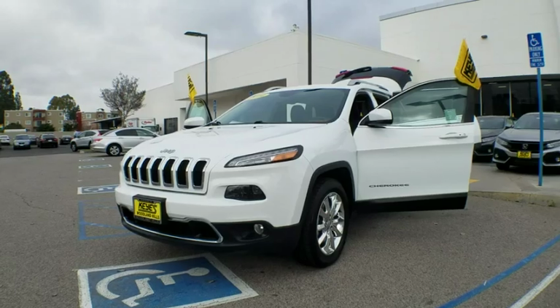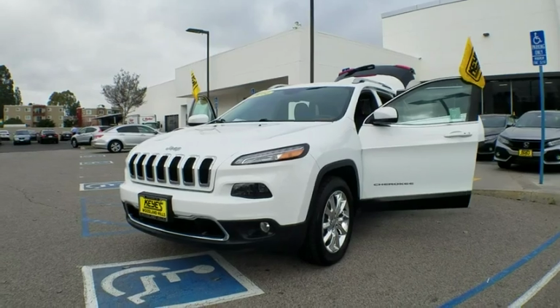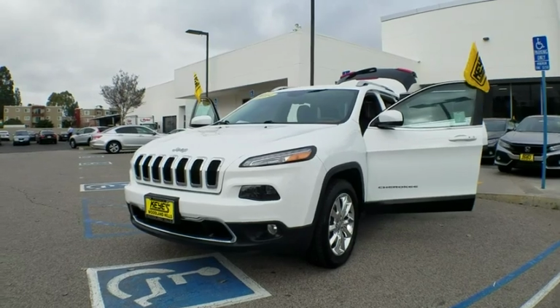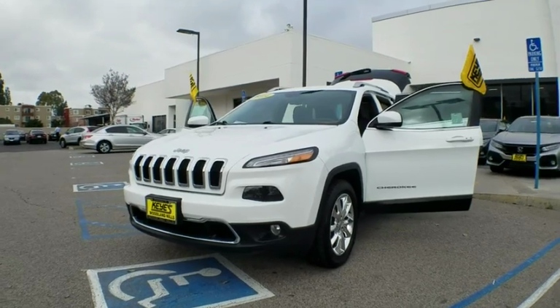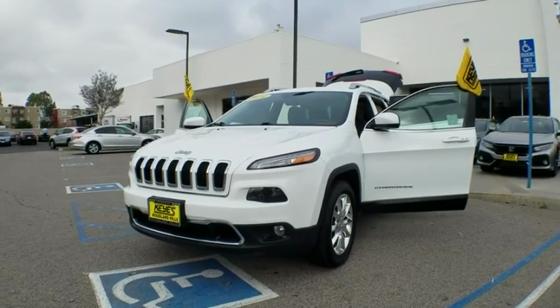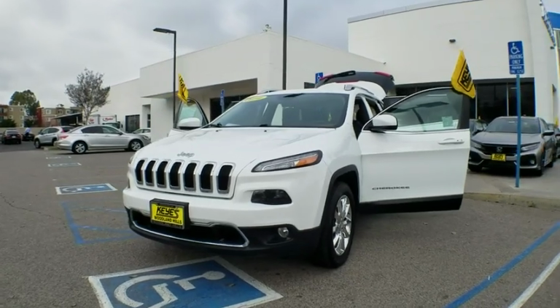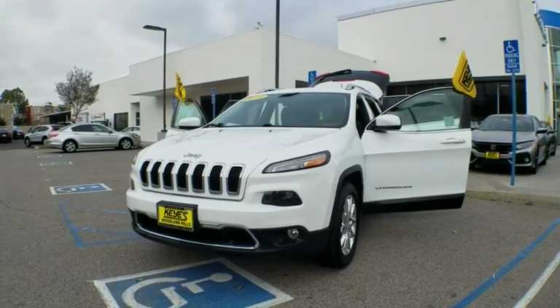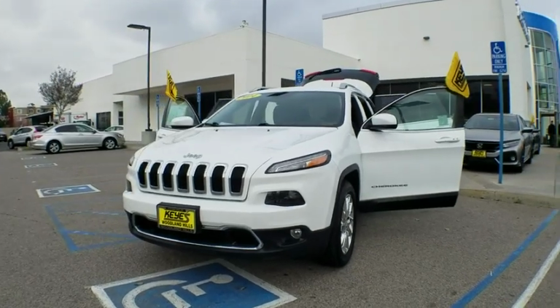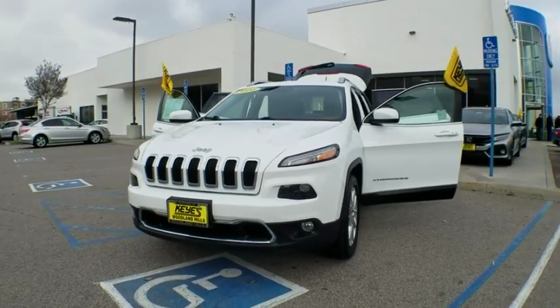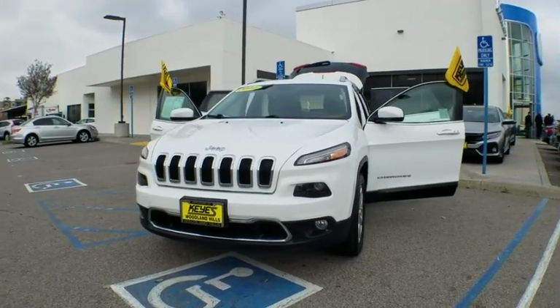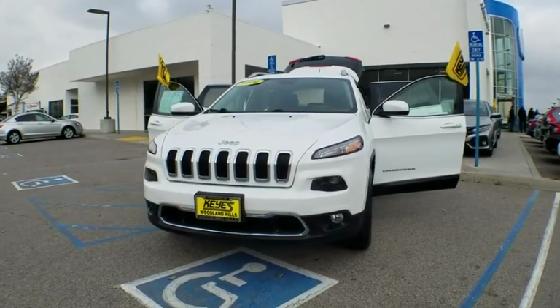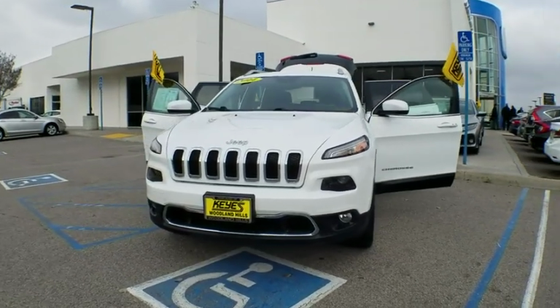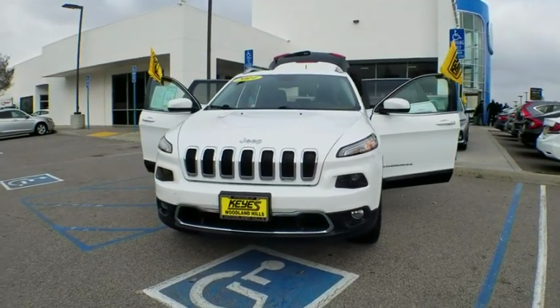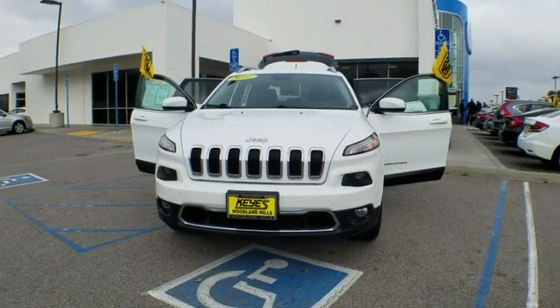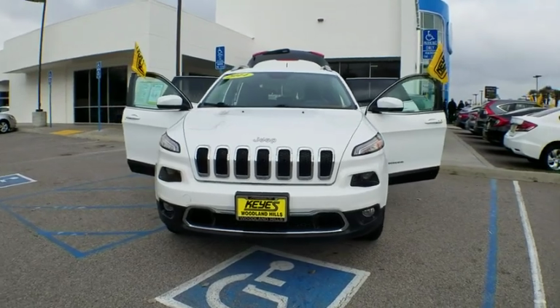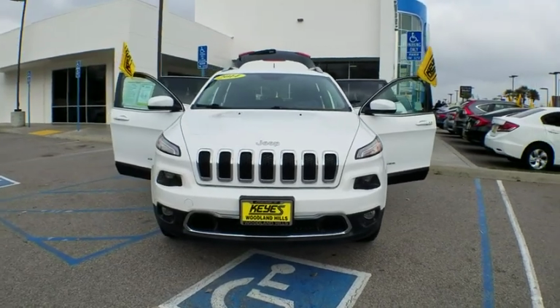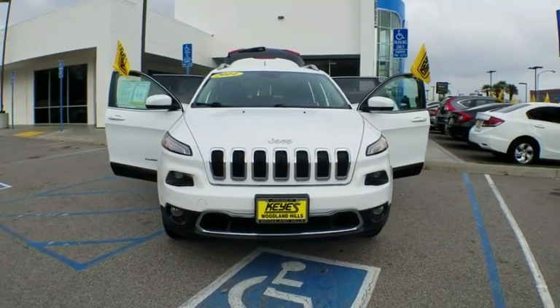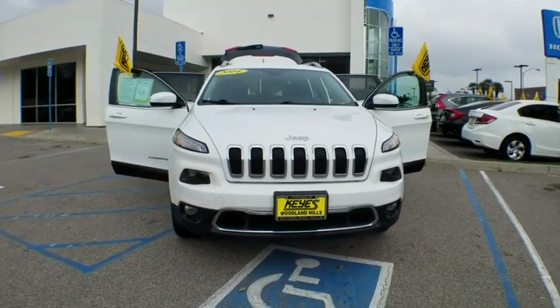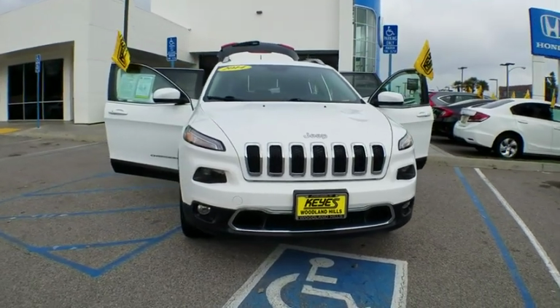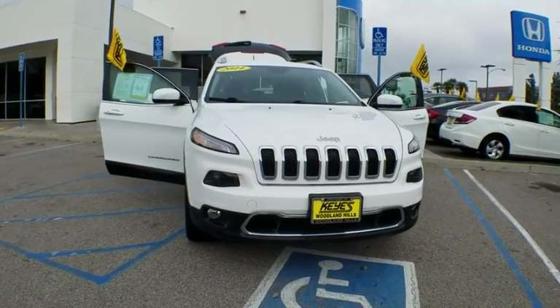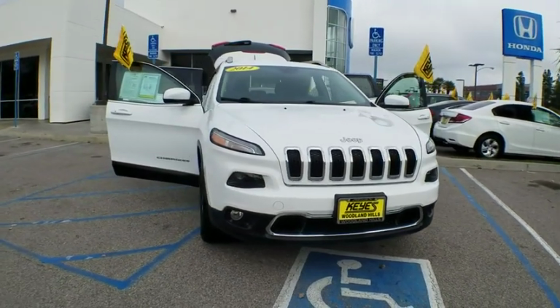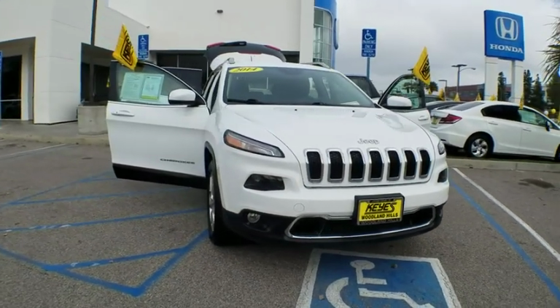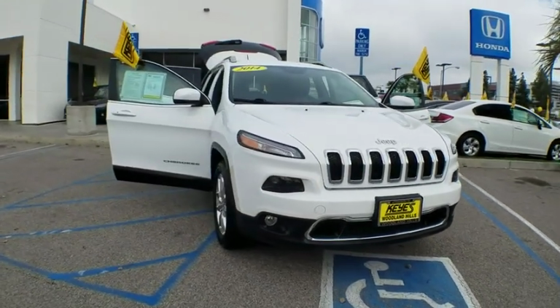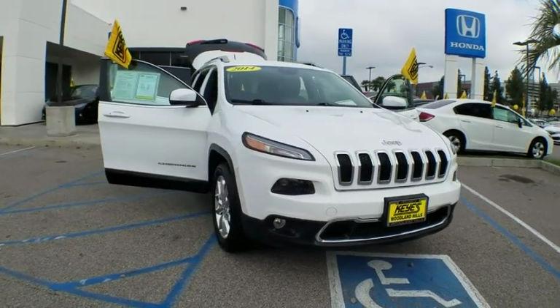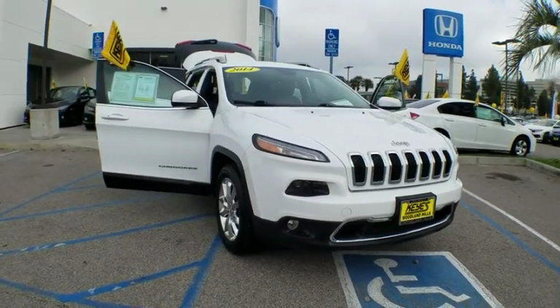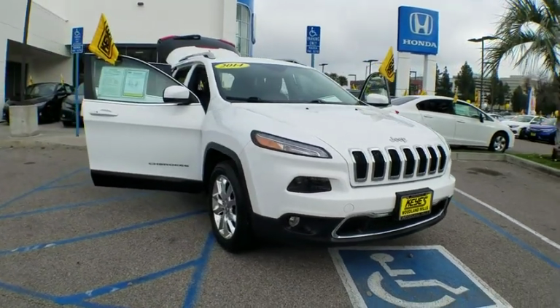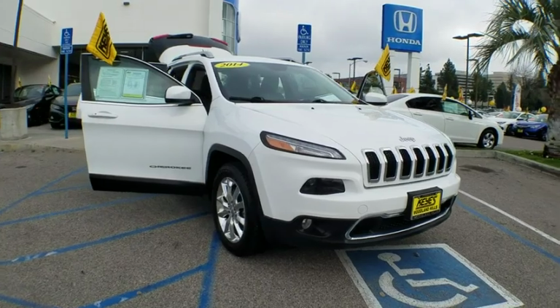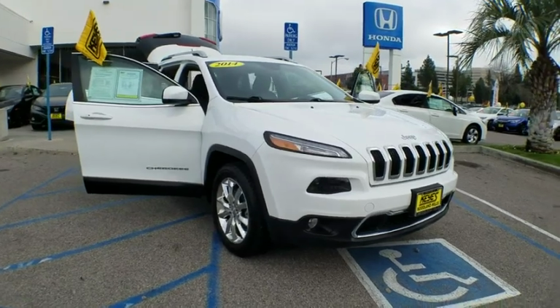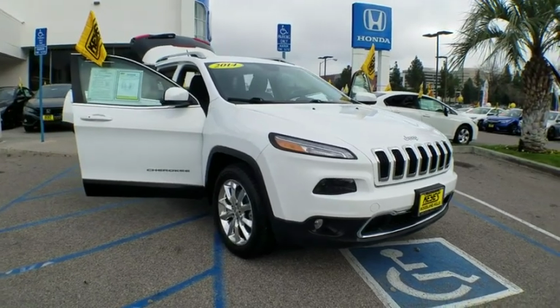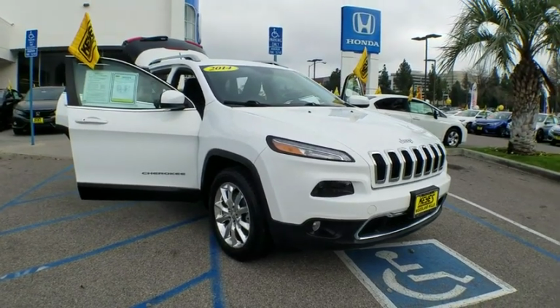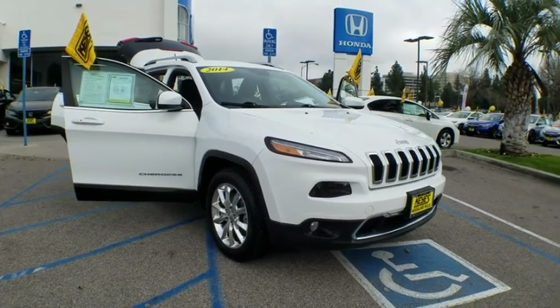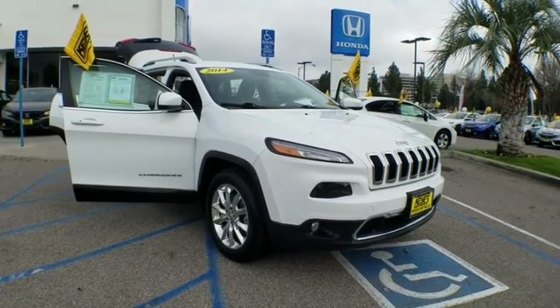A 2014 Jeep Cherokee. The Jeep Cherokee offers superior off-road capability. This makes the Cherokee a fine choice for families who venture off-road or vacation in the mountains or other remote areas.